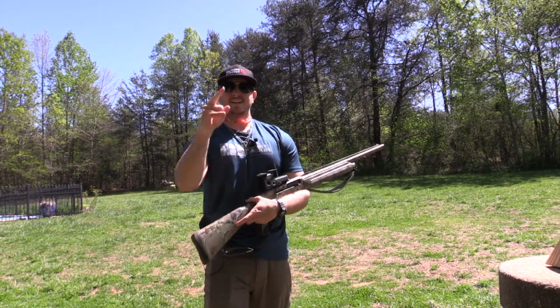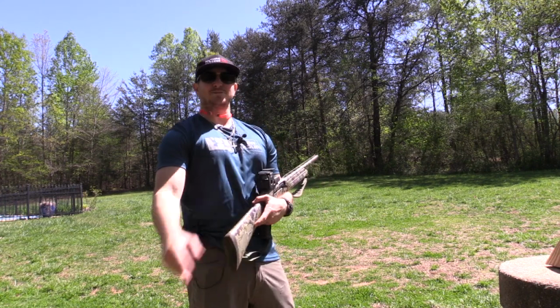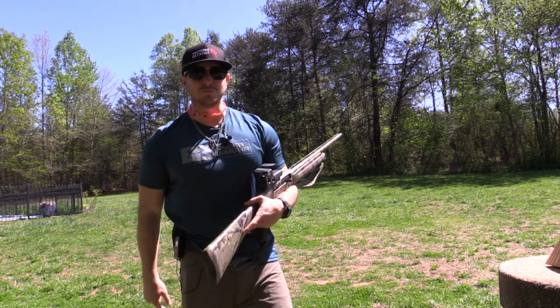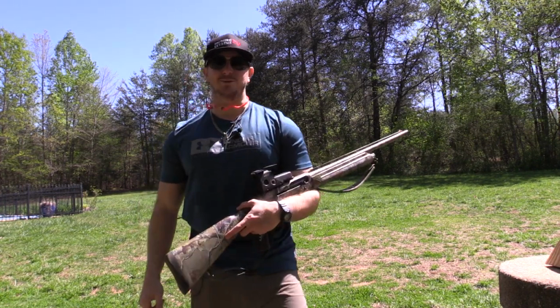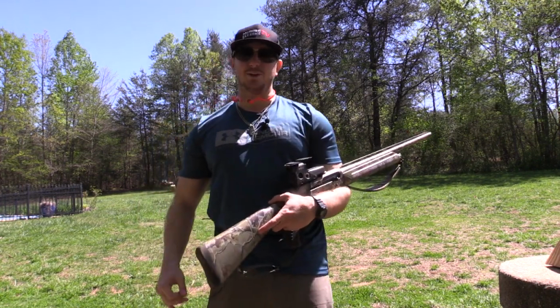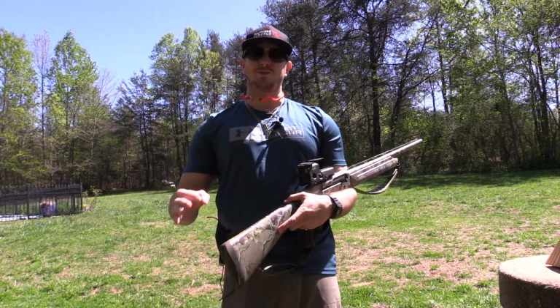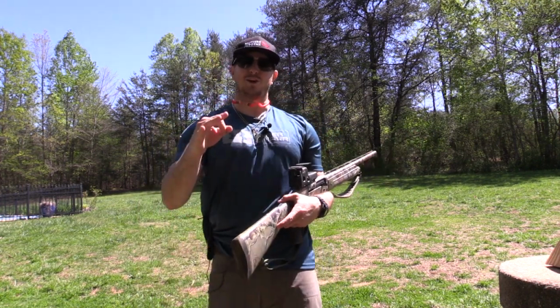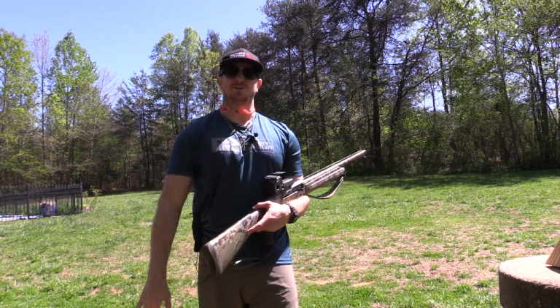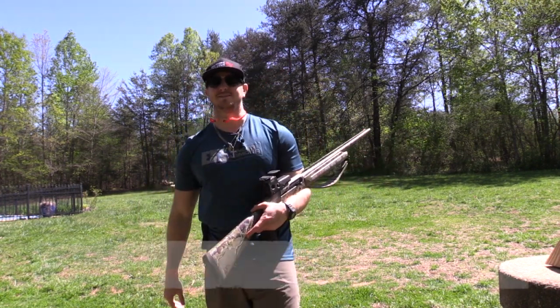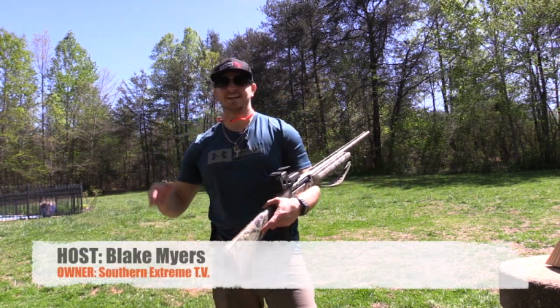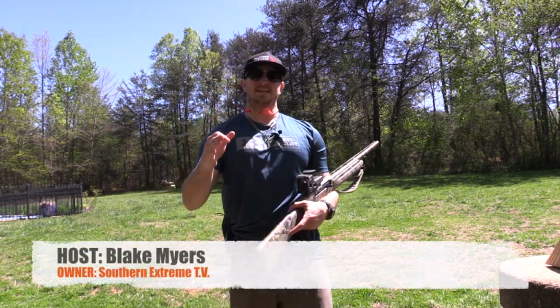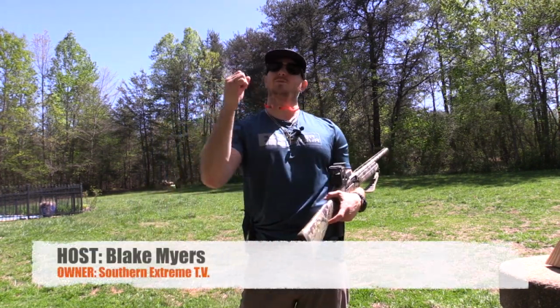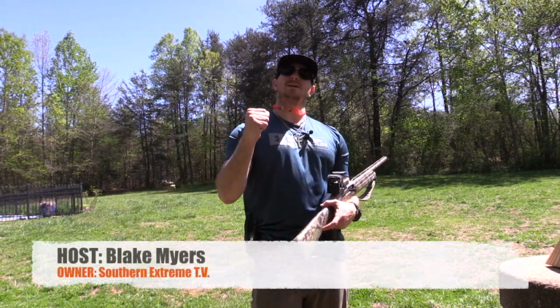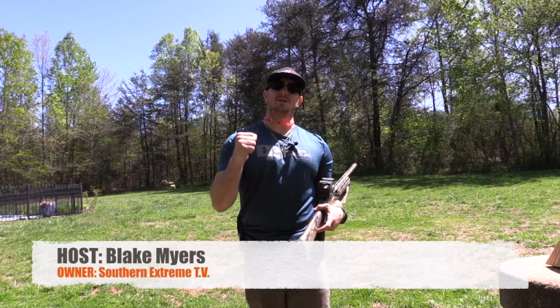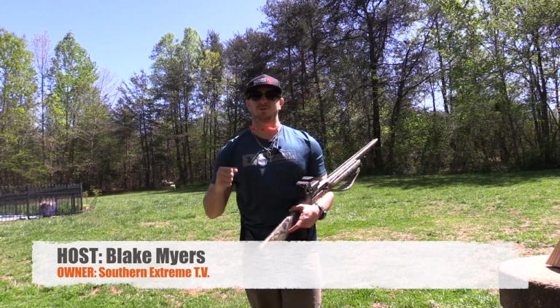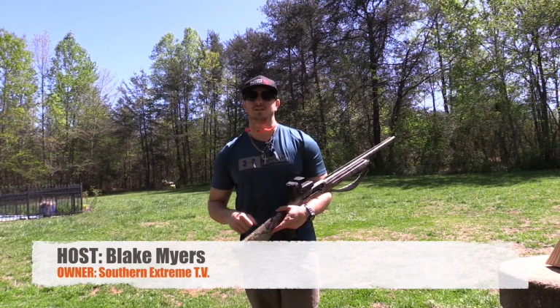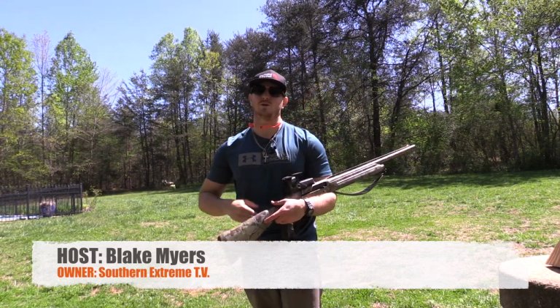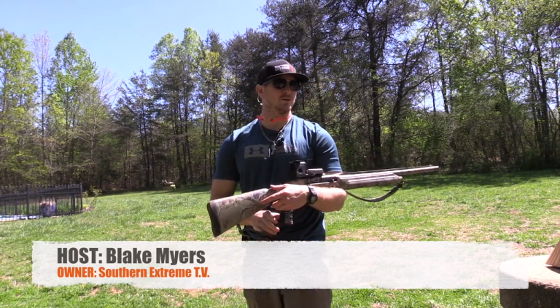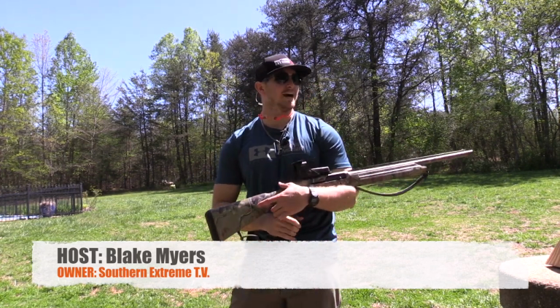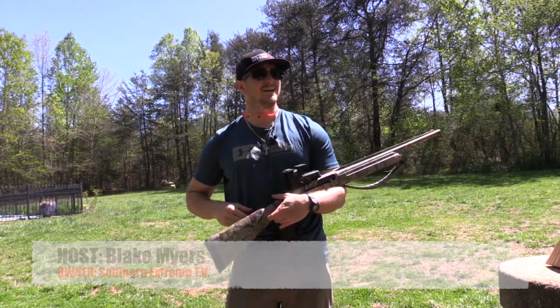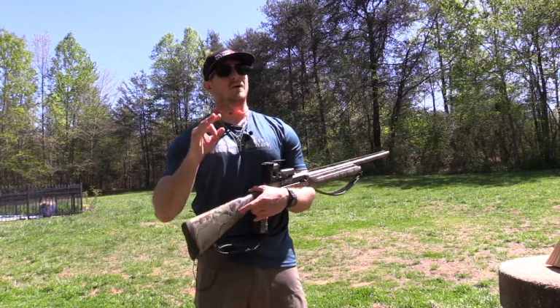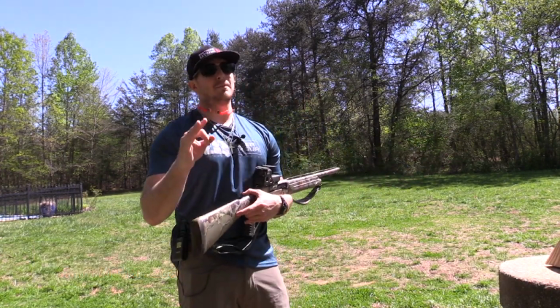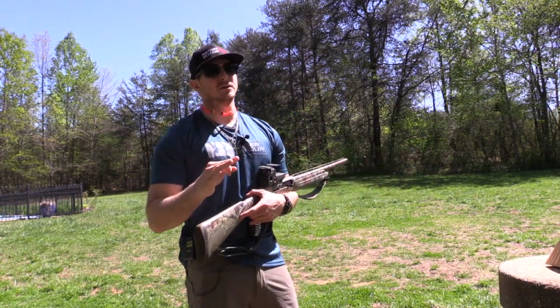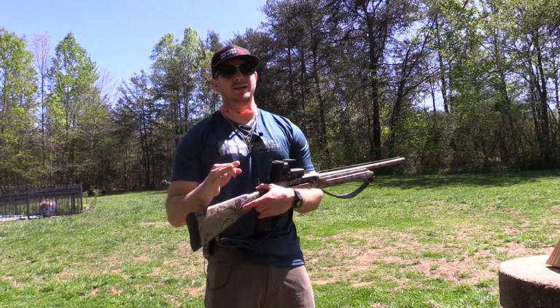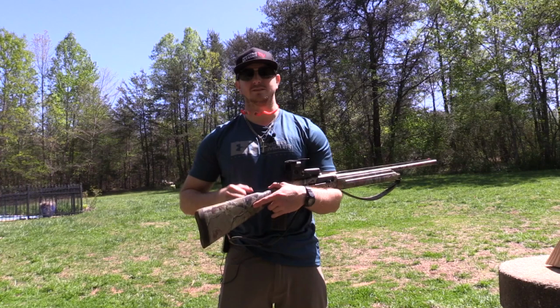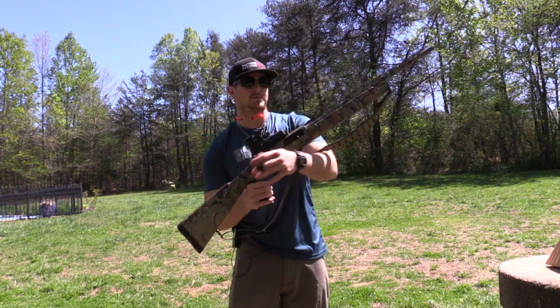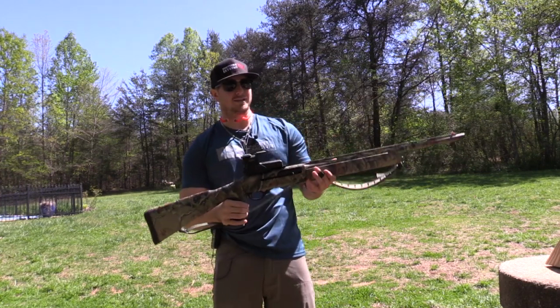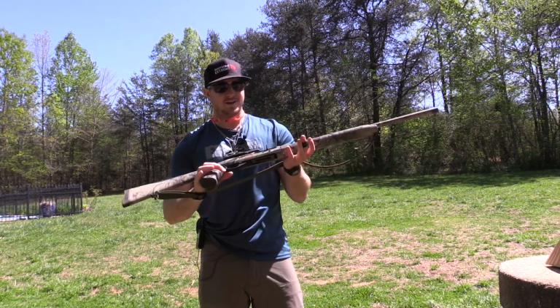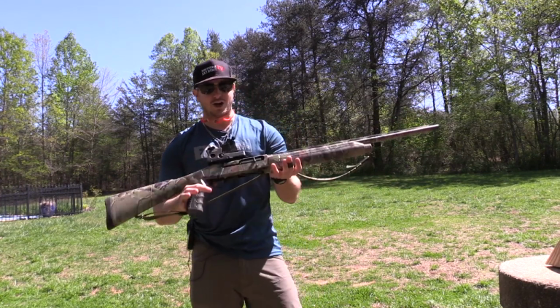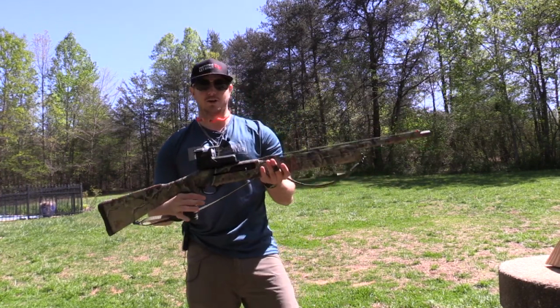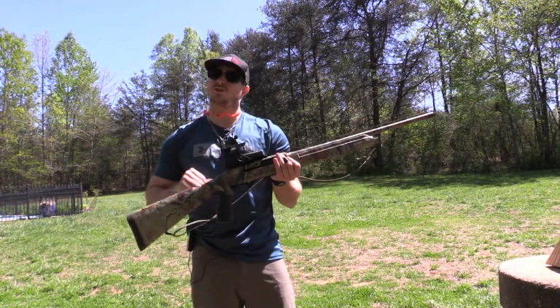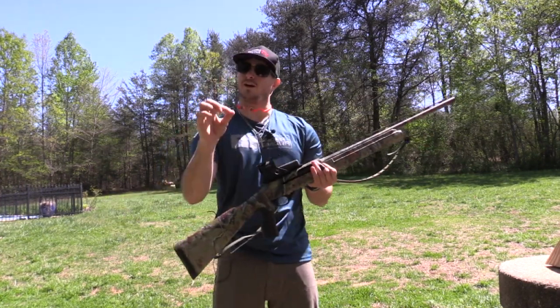Guys, welcome back to another episode of Southern Extreme TV. Today, being in the middle of turkey season, I'm going to be talking to you about my personal opinion on the best shotgun — the best turkey hunting shotgun for the money.